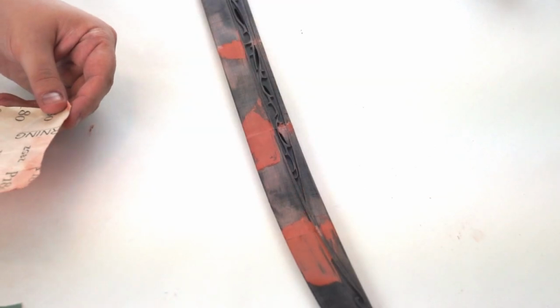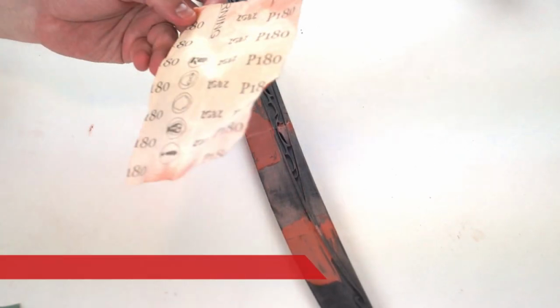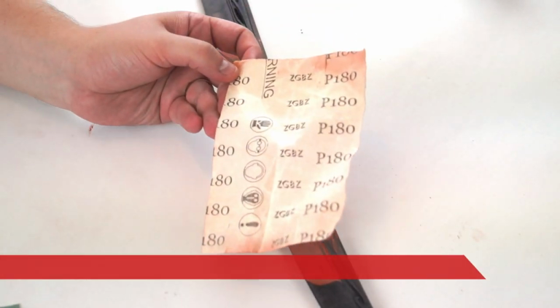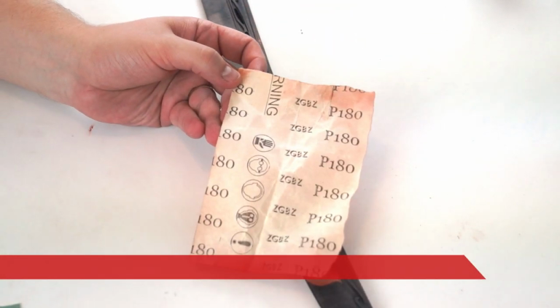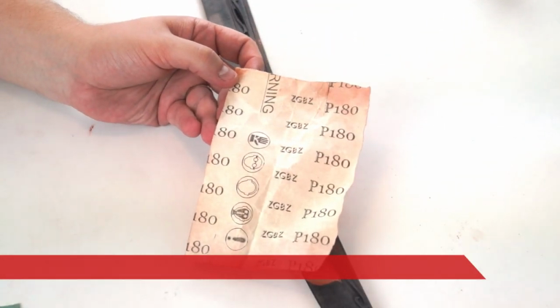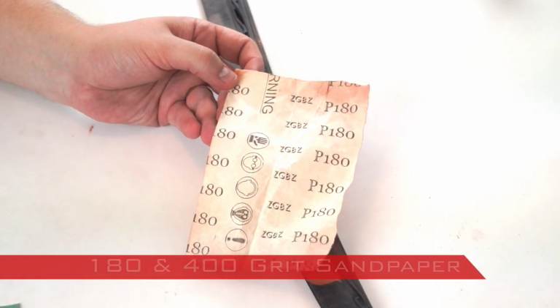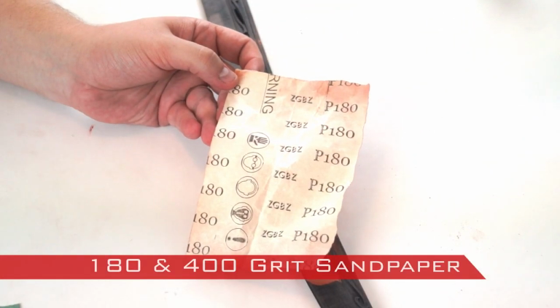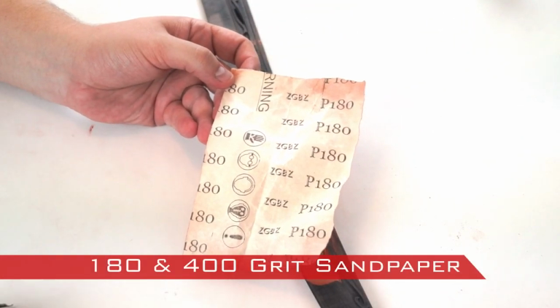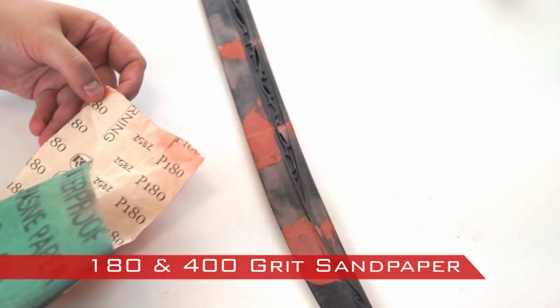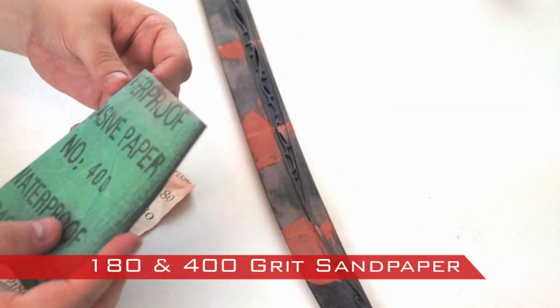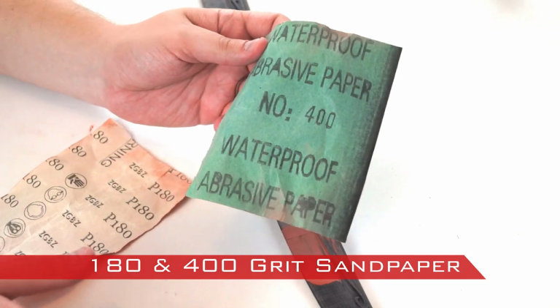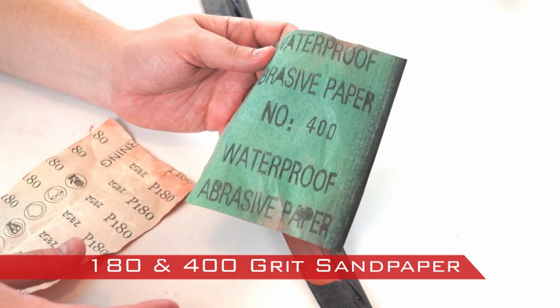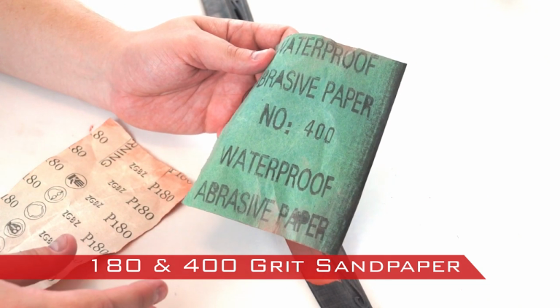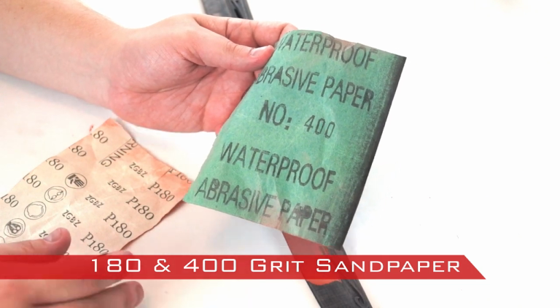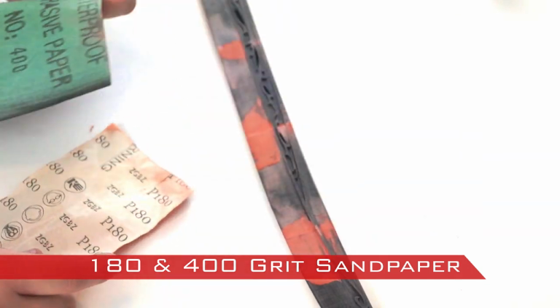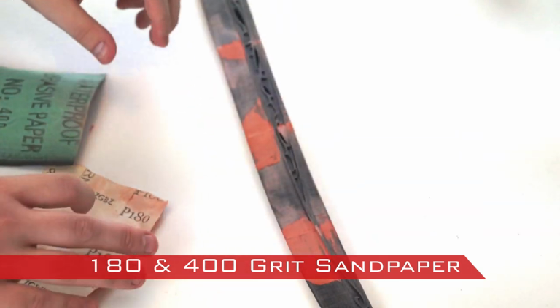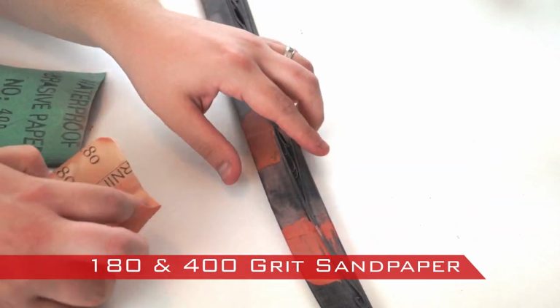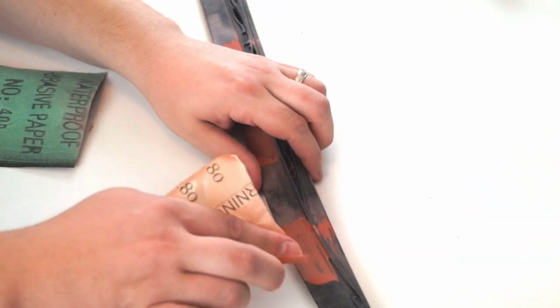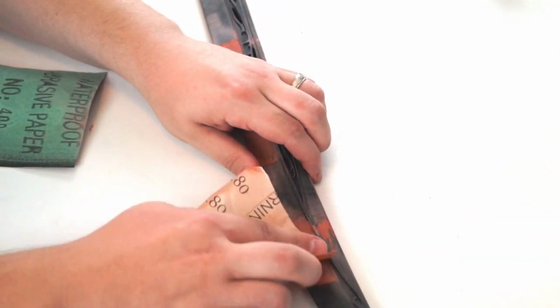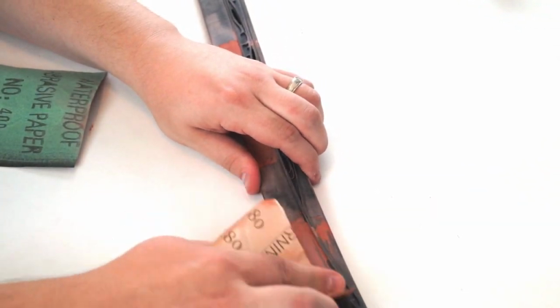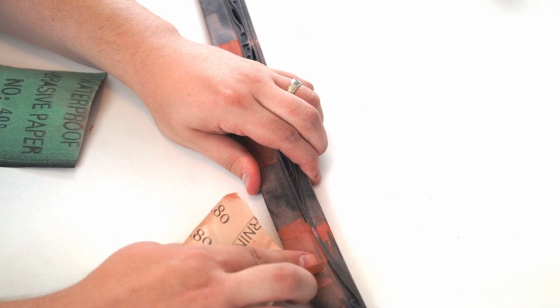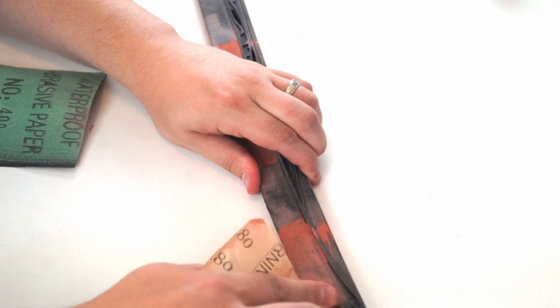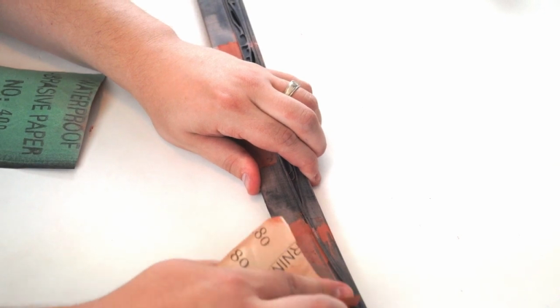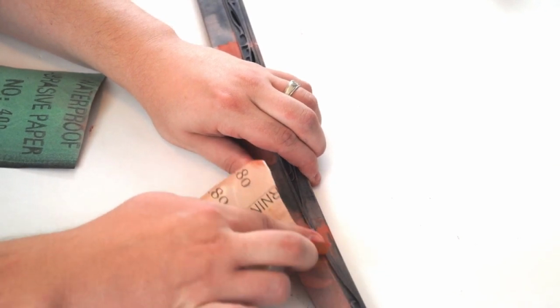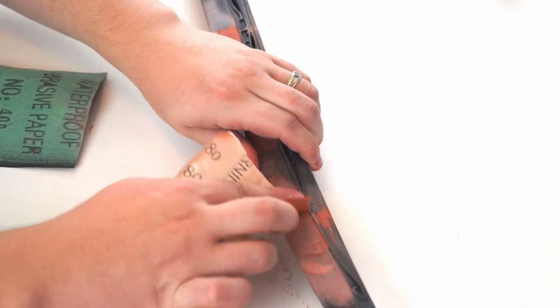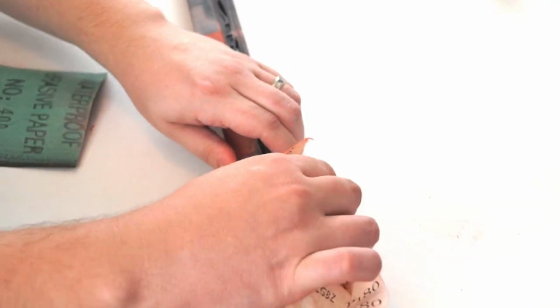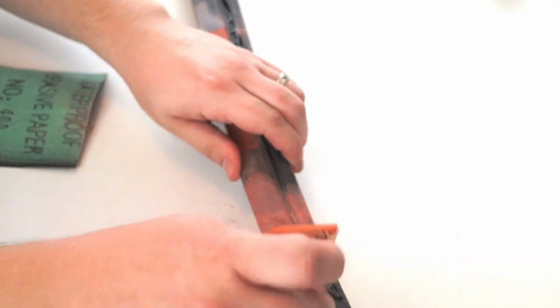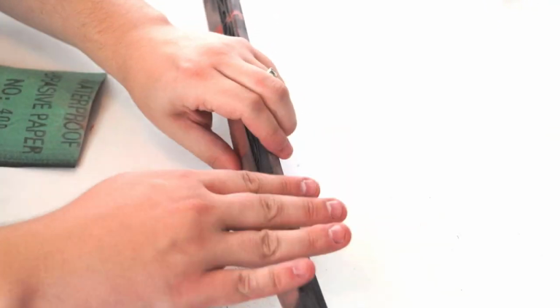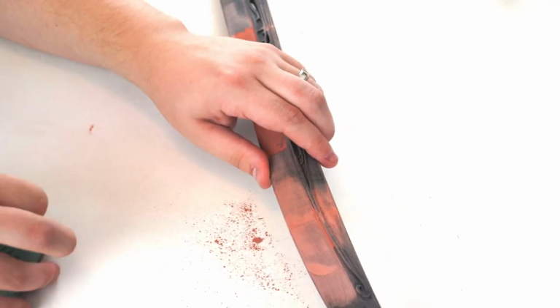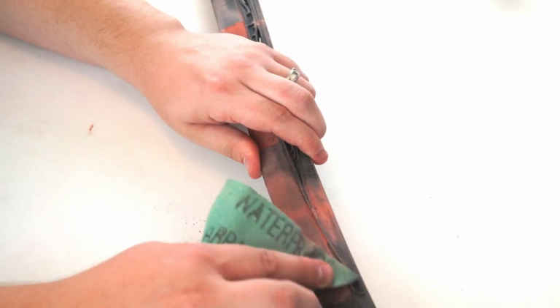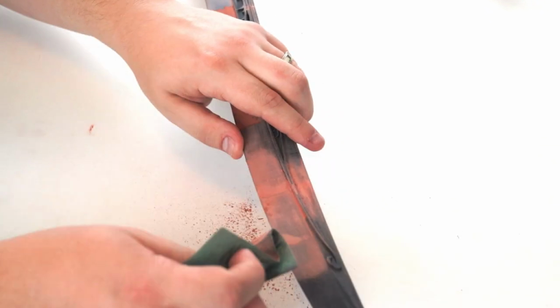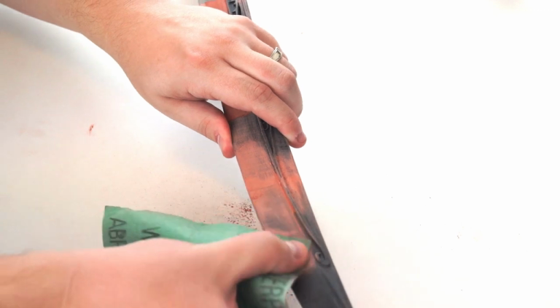Once the putty had cured, I smoothed off the surface with 180 grit sandpaper and then with 400 grit. You may need to add more putty and sand again. Remember, we want a smooth surface so it will look like metal and not a 3D print.